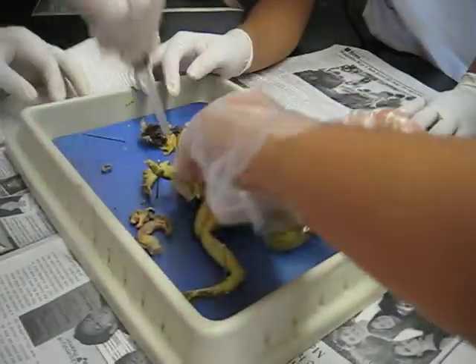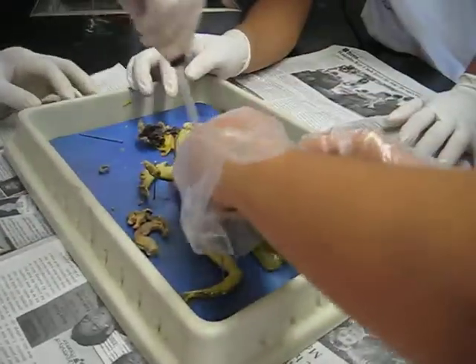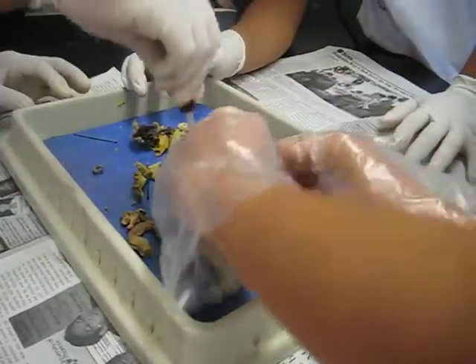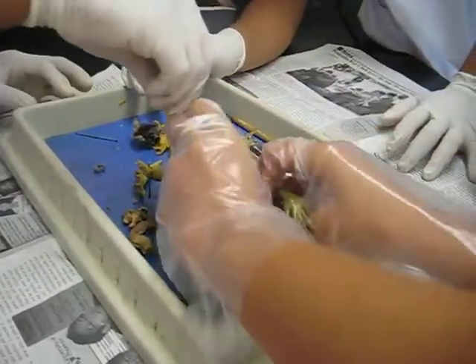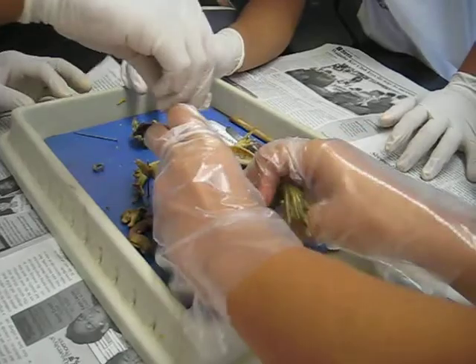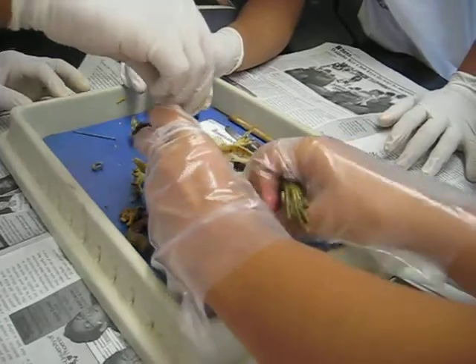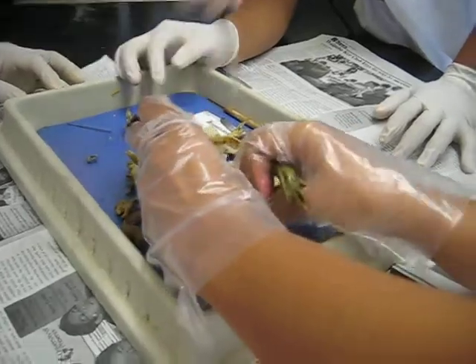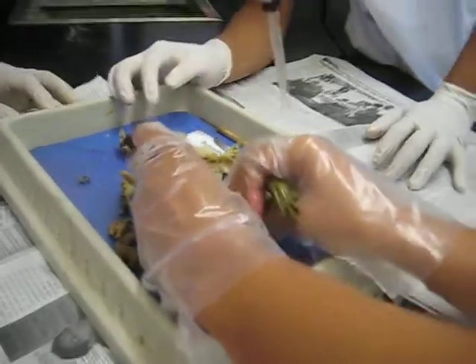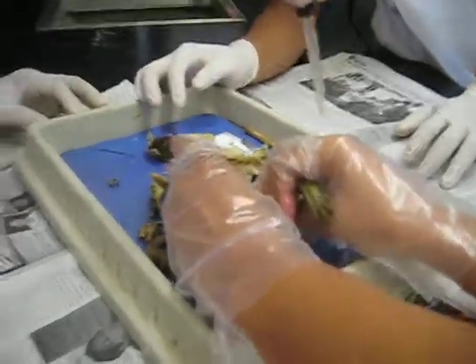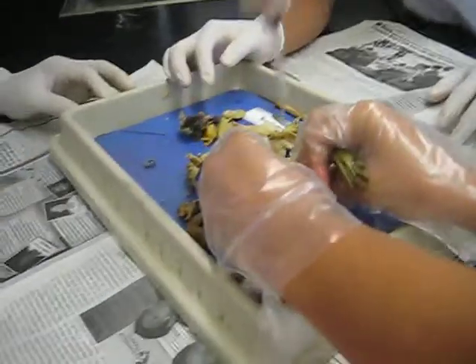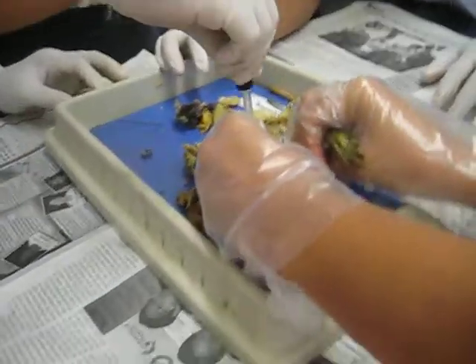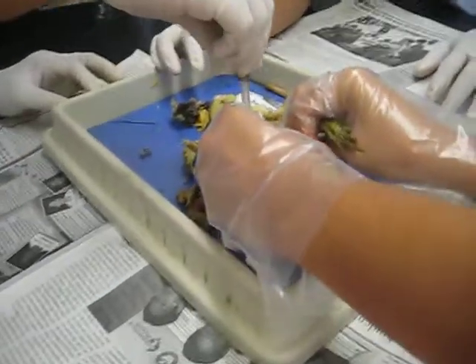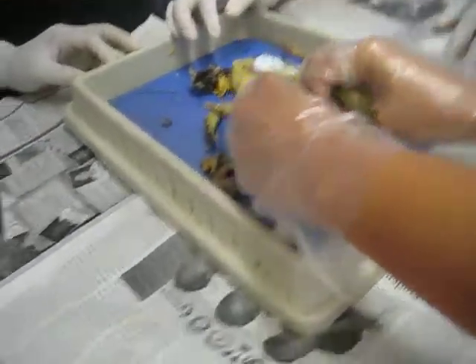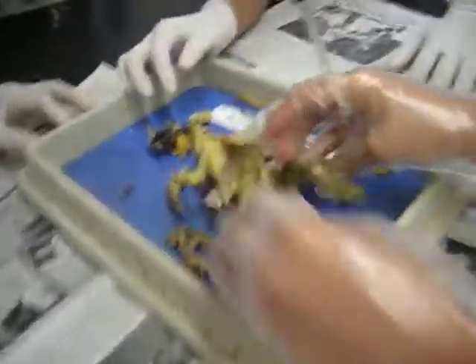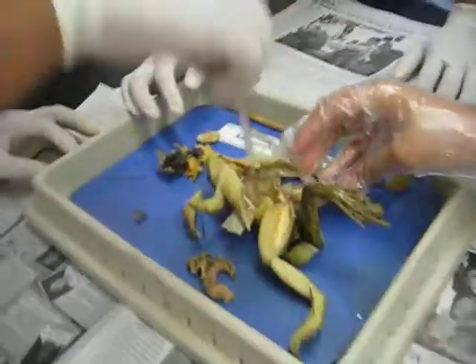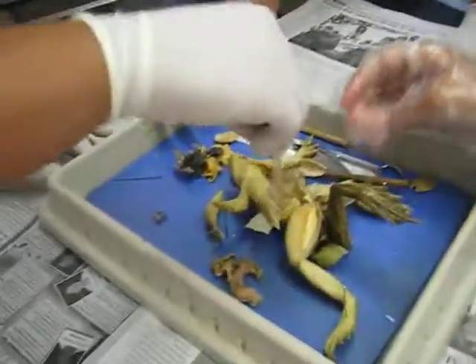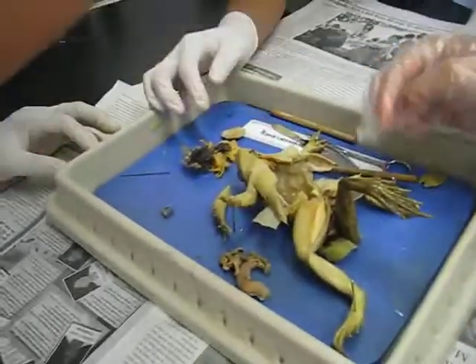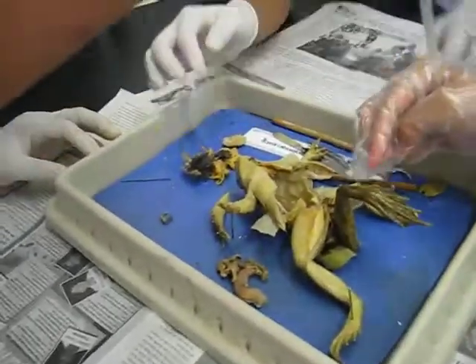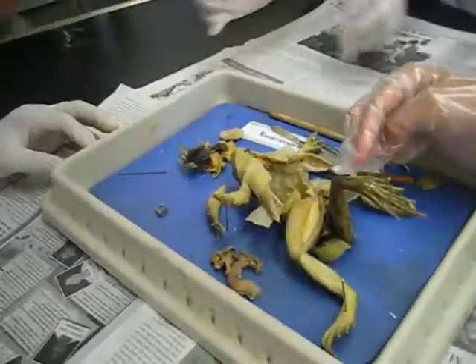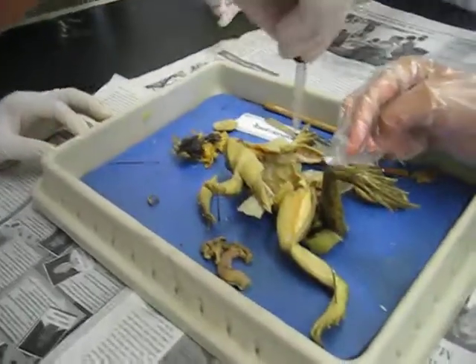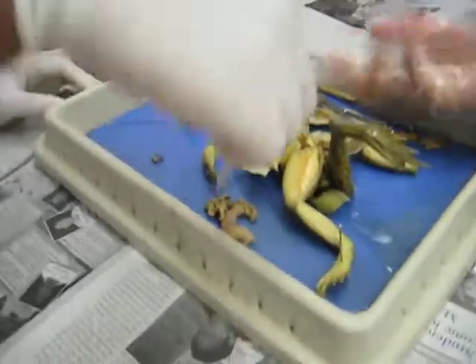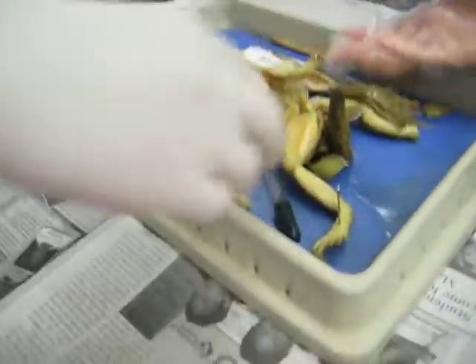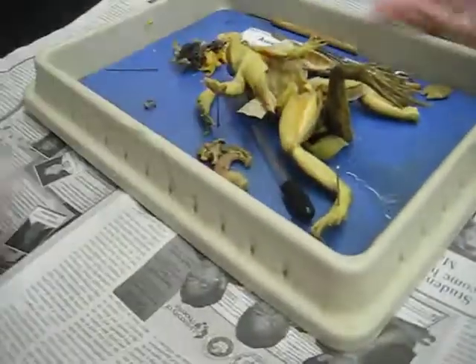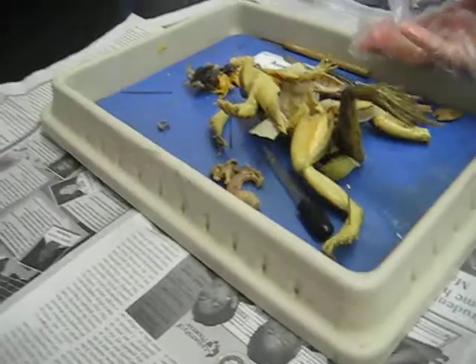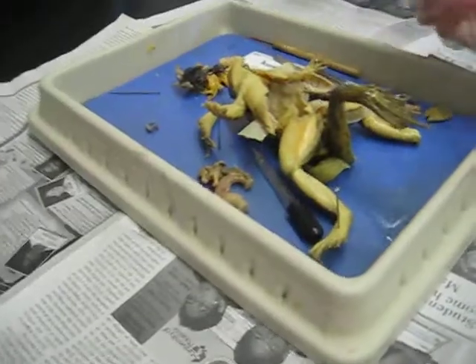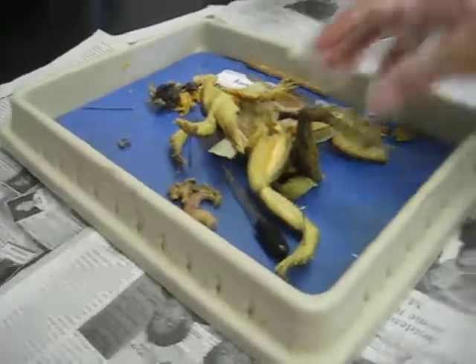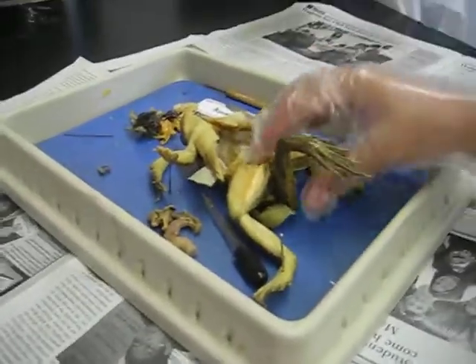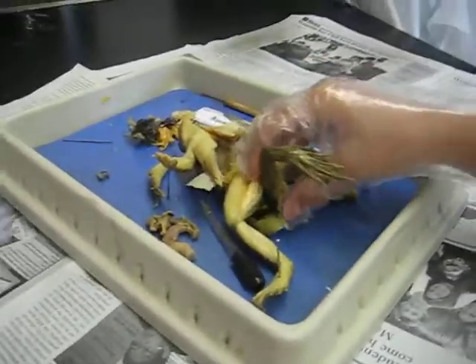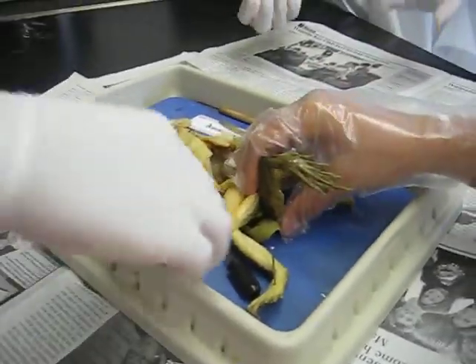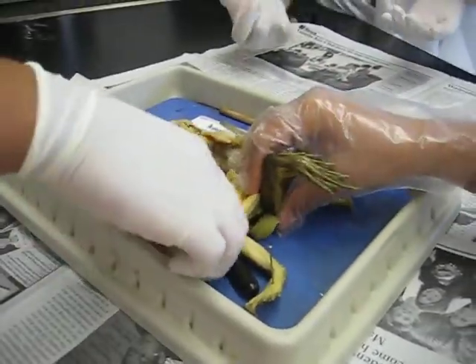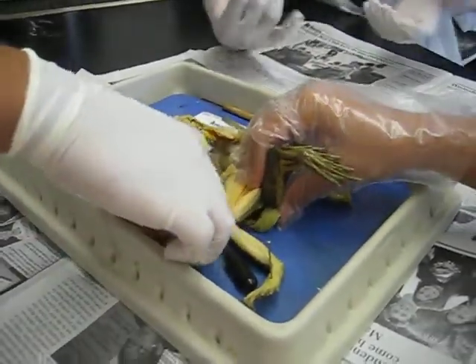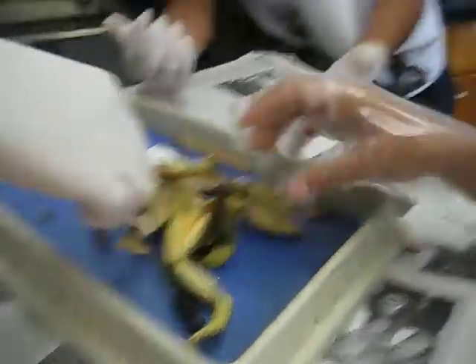So, we're going to take the juice and we're going to put it on Zelie's hand. Oh my god, look!